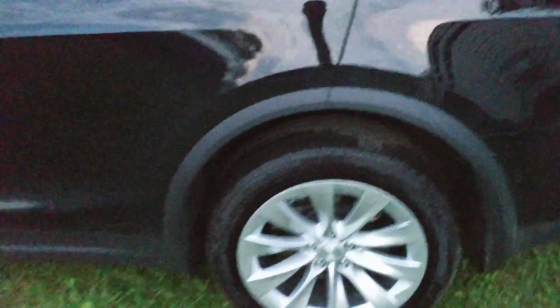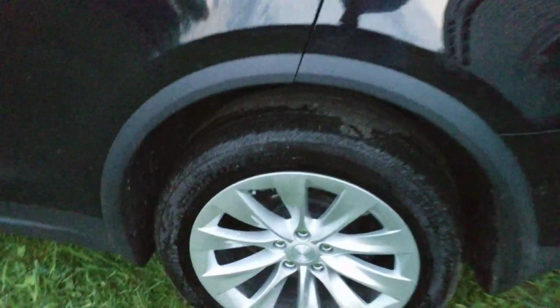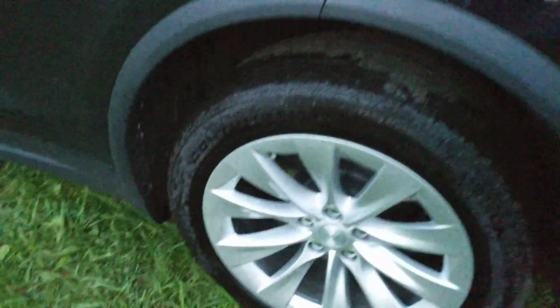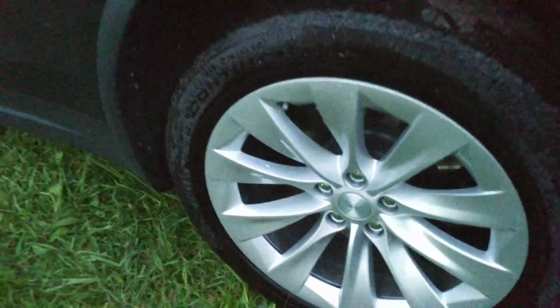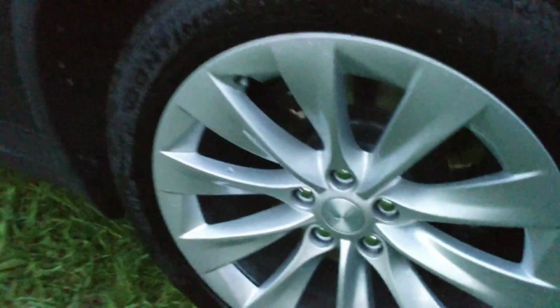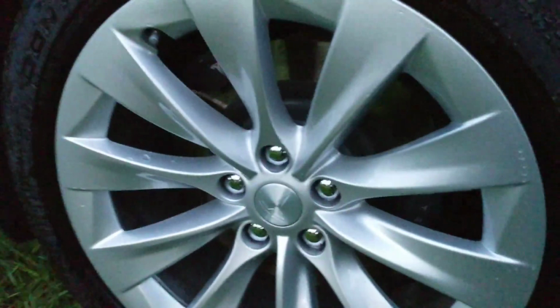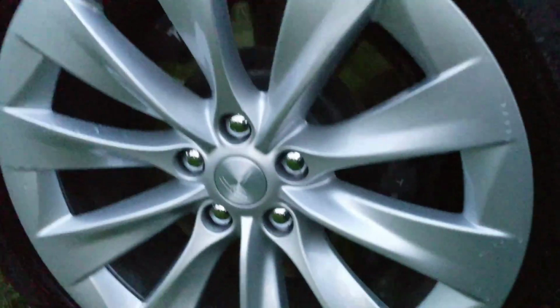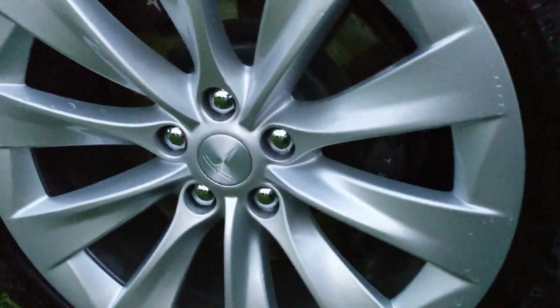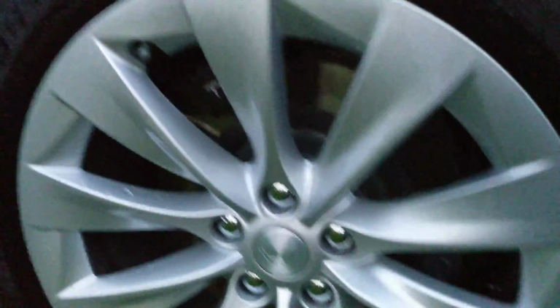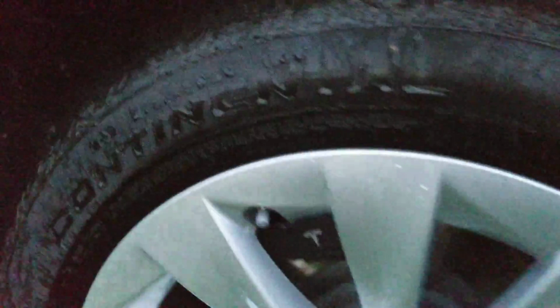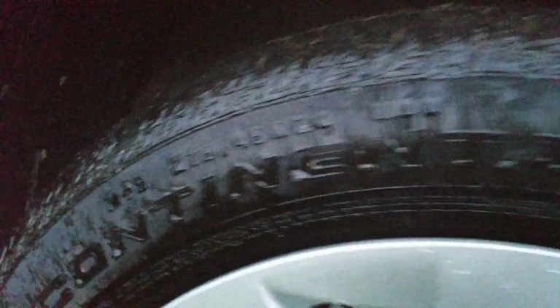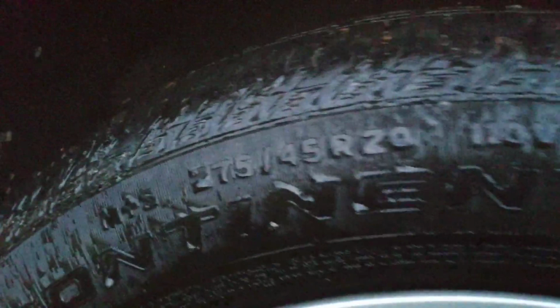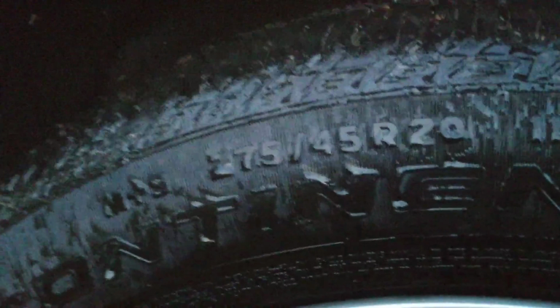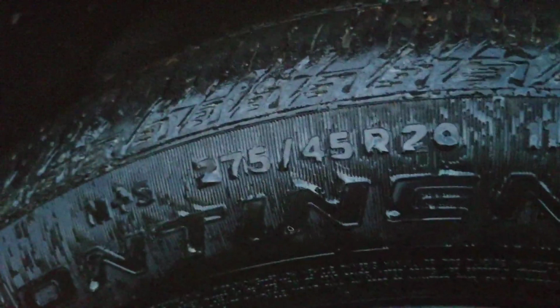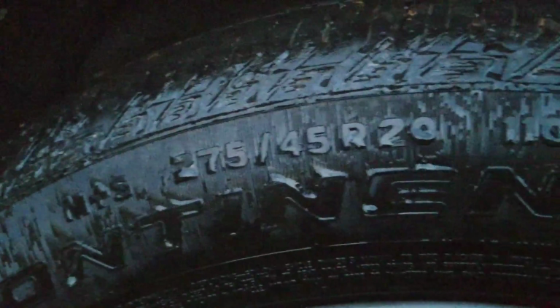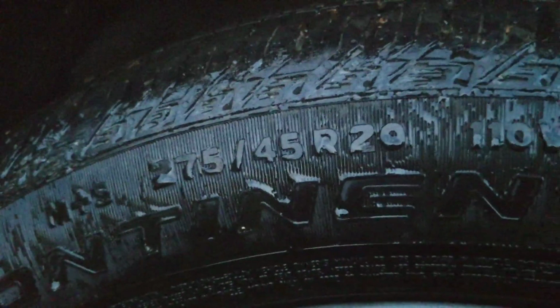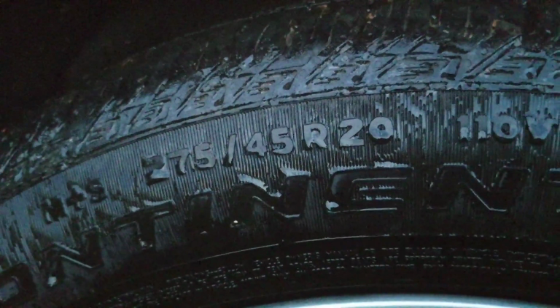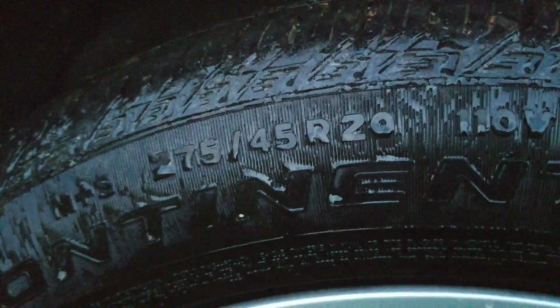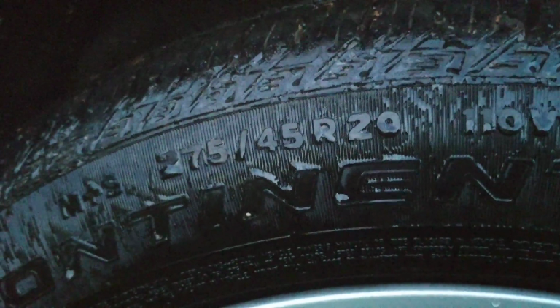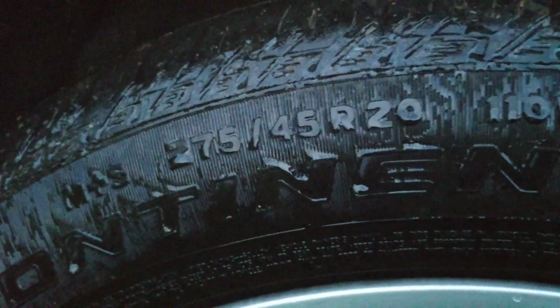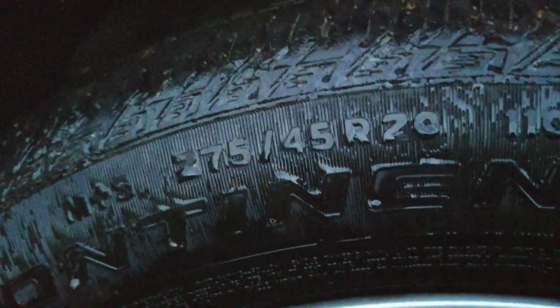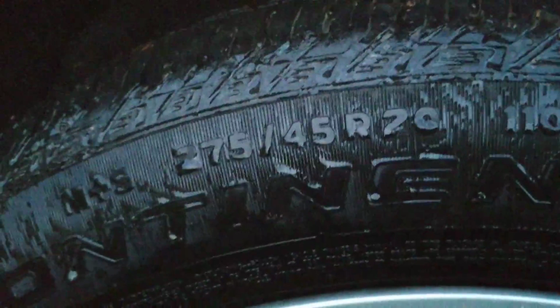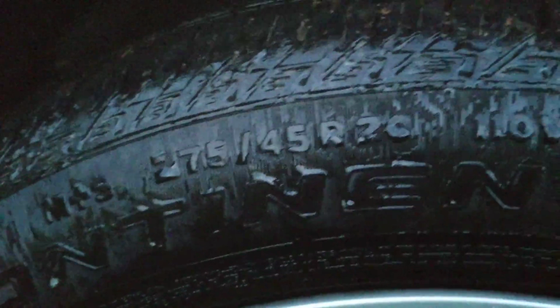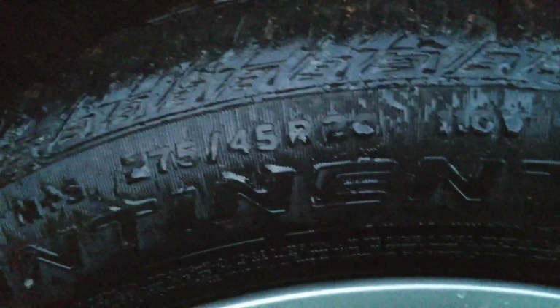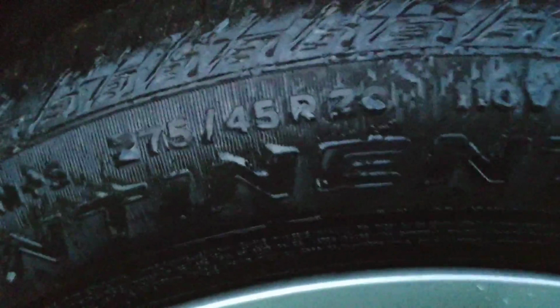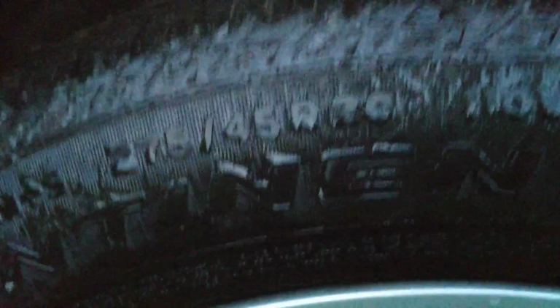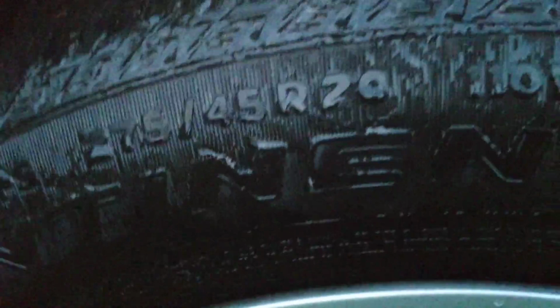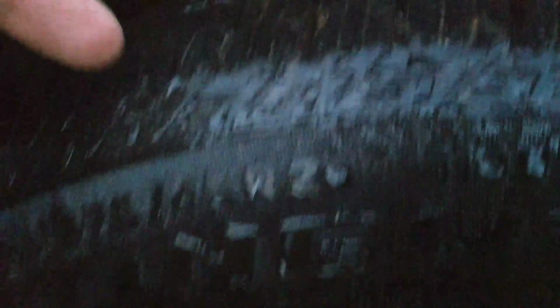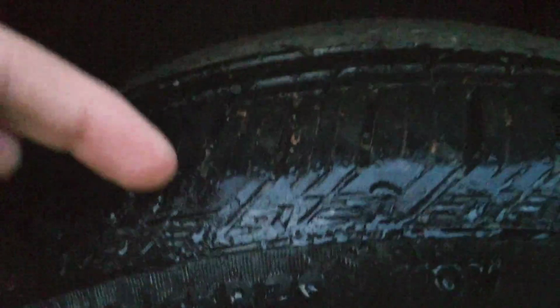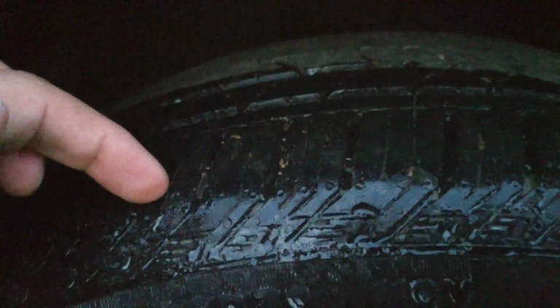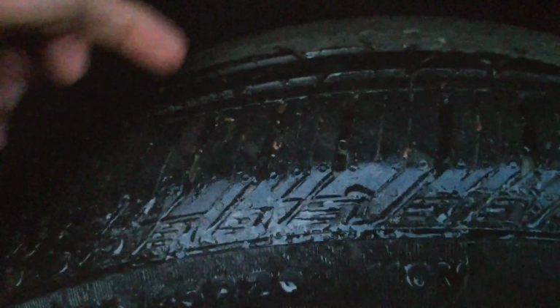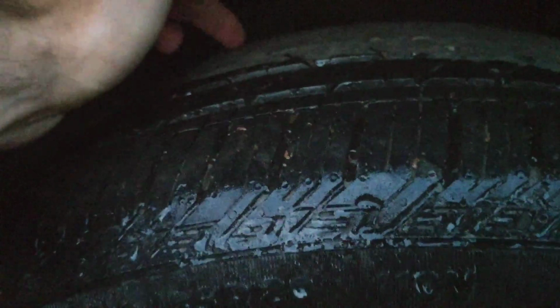Most vehicles have the same size tires front and rear. As you can see, this one is 275-45-20. That means 275 millimeters wide from side to side.